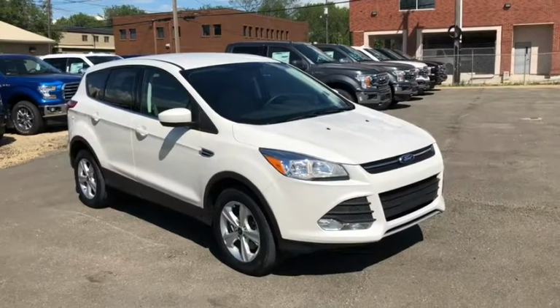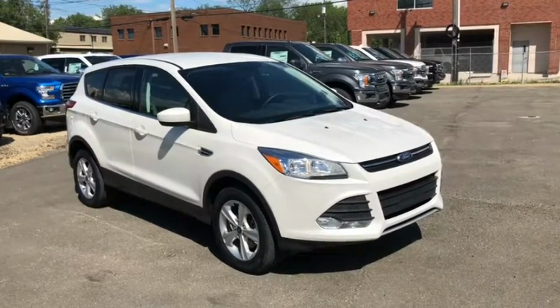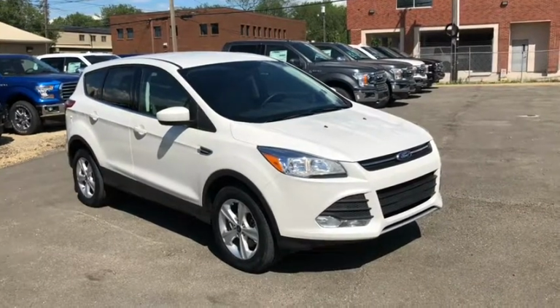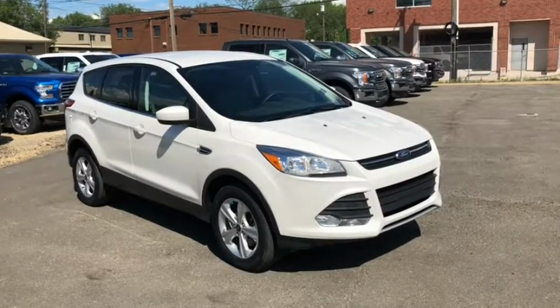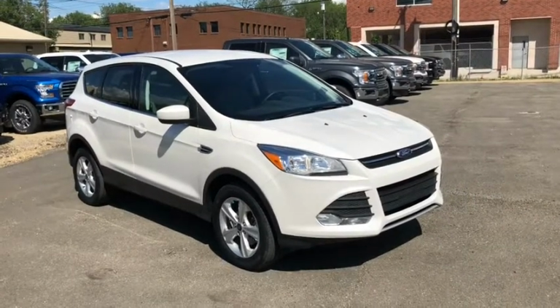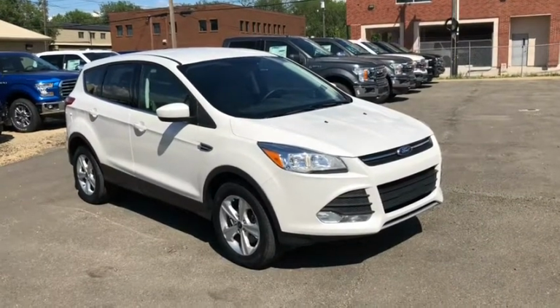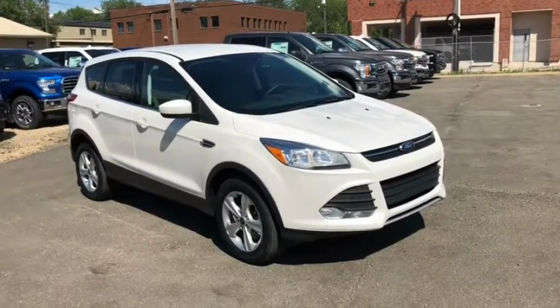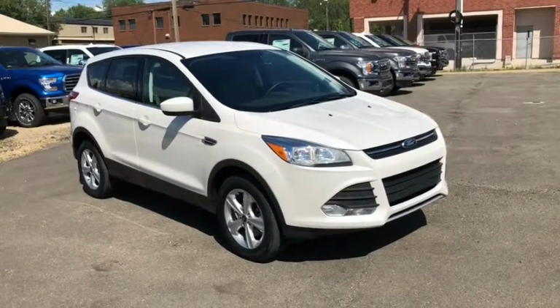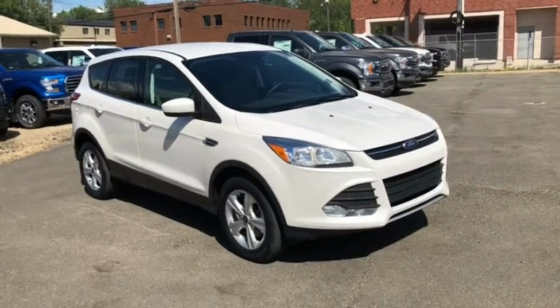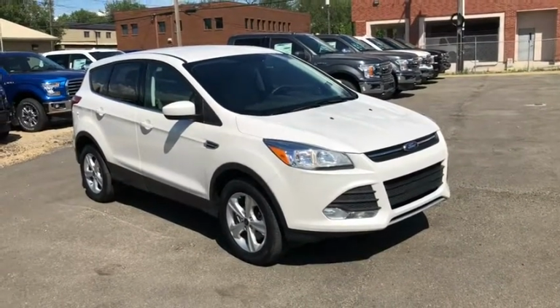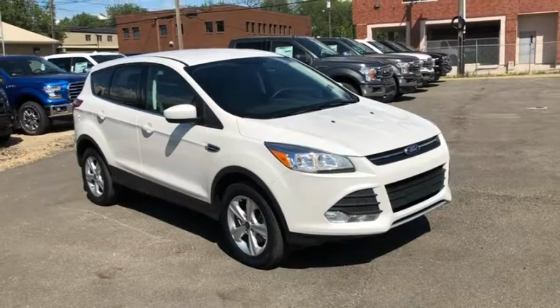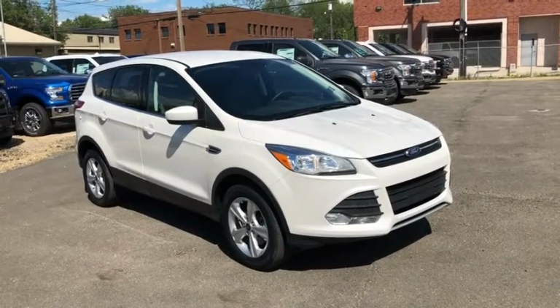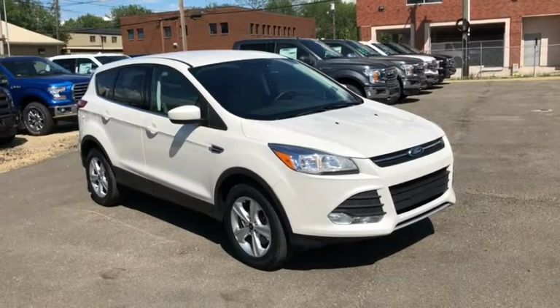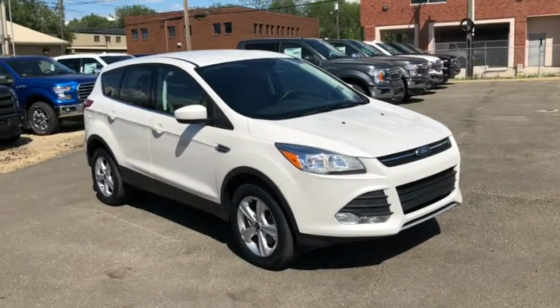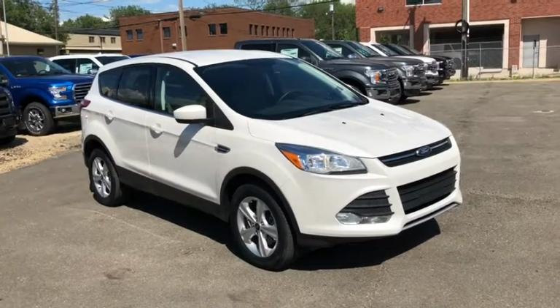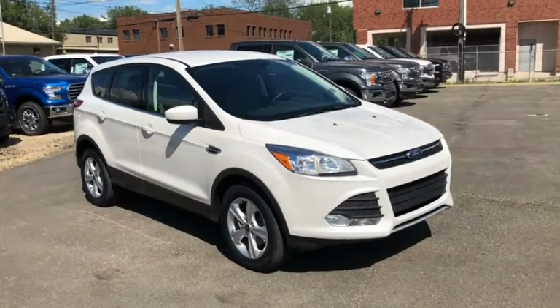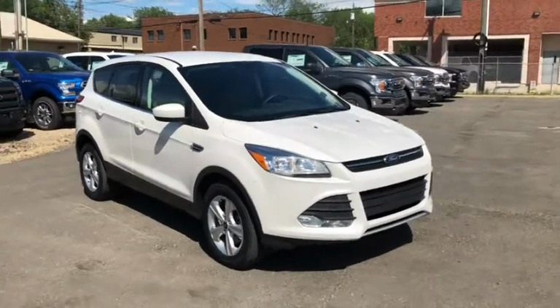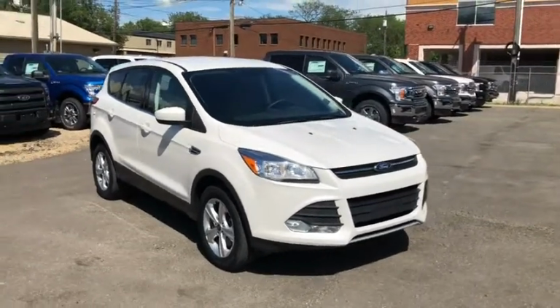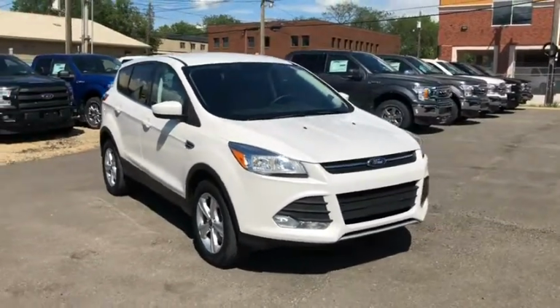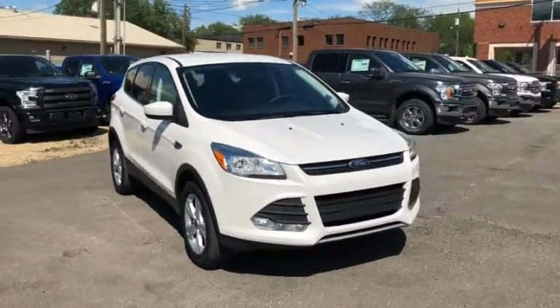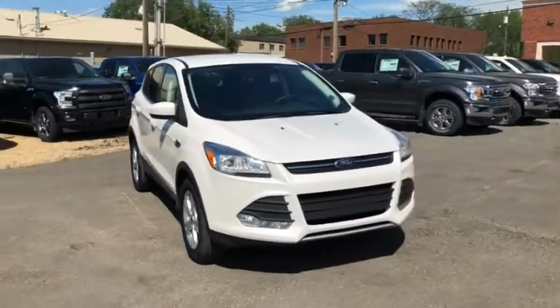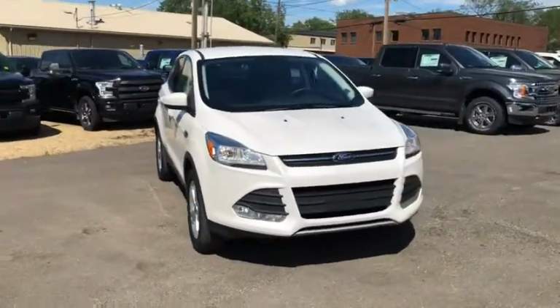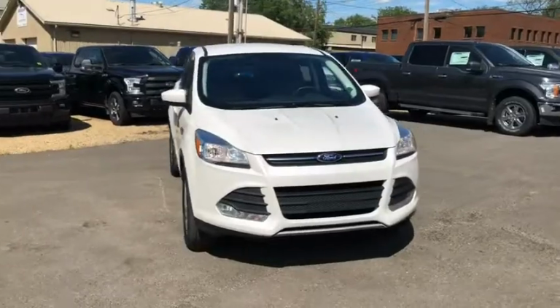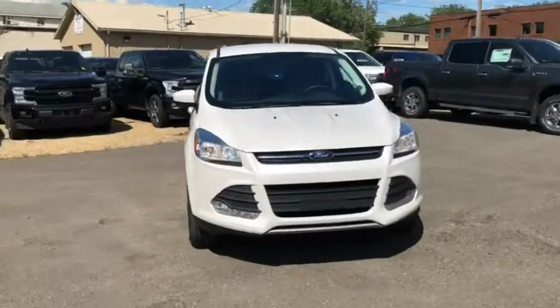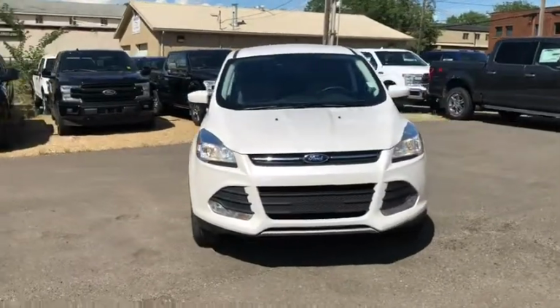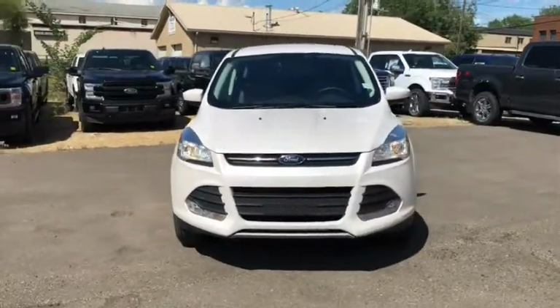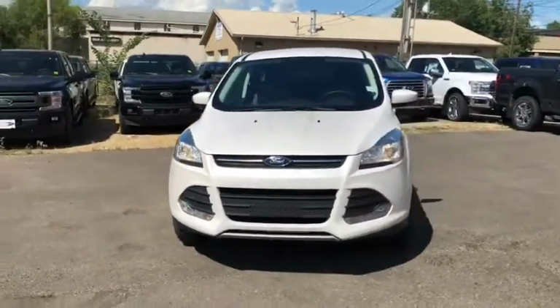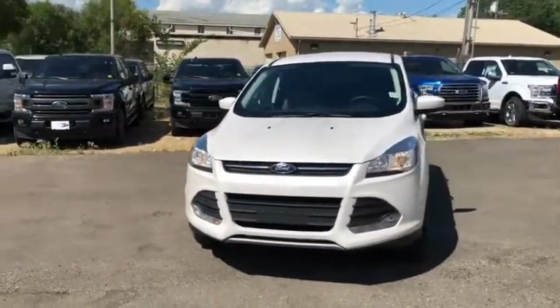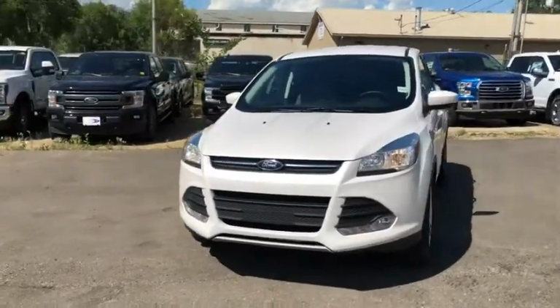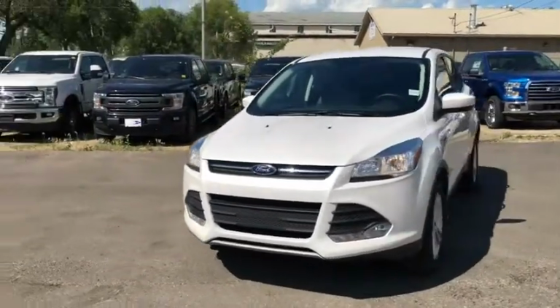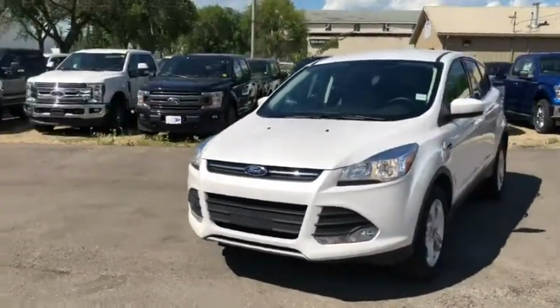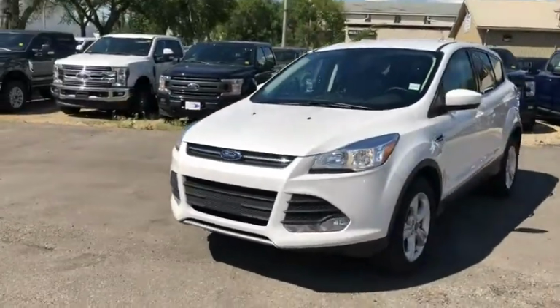Hey, it's Lindsay at Waterloo Ford Lincoln. Today I'm showing you this 2015 Ford Escape SE in white. This Escape has the 1.6 litre four-cylinder EcoBoost engine with automatic transmission and four-wheel drive.